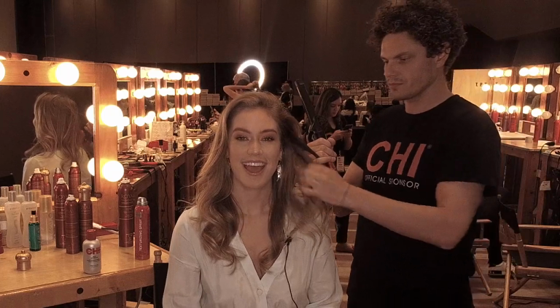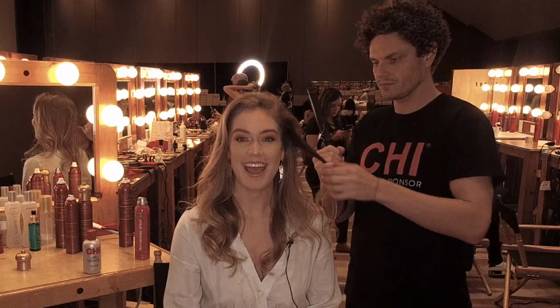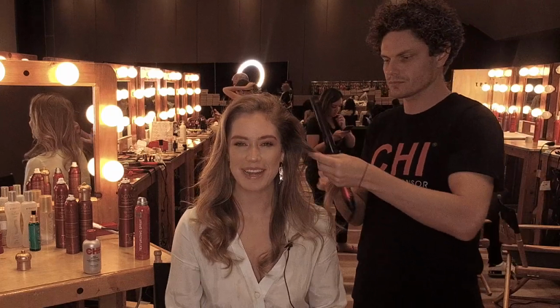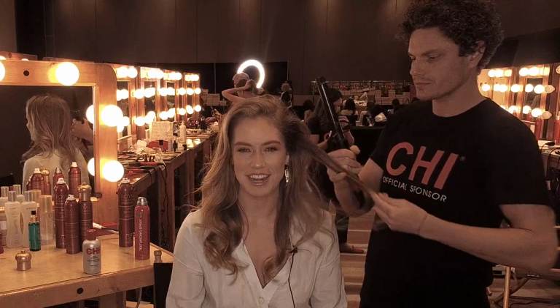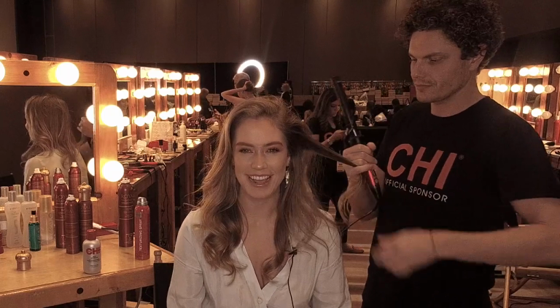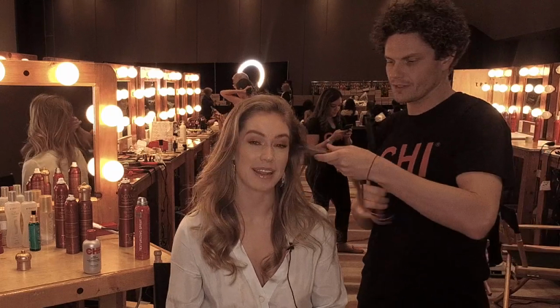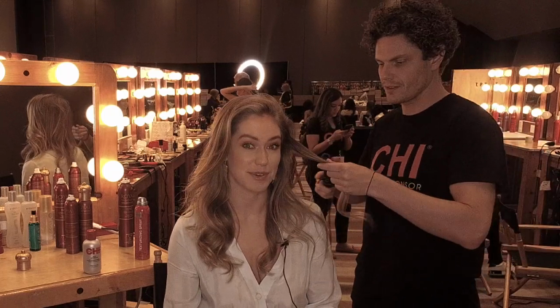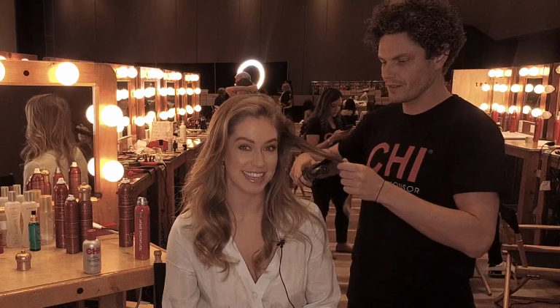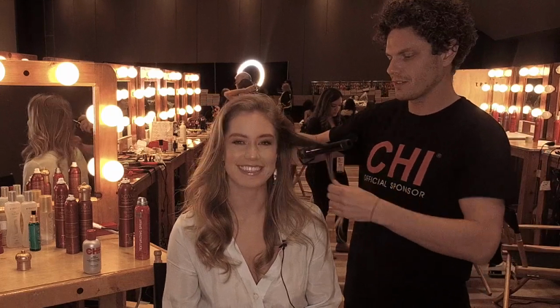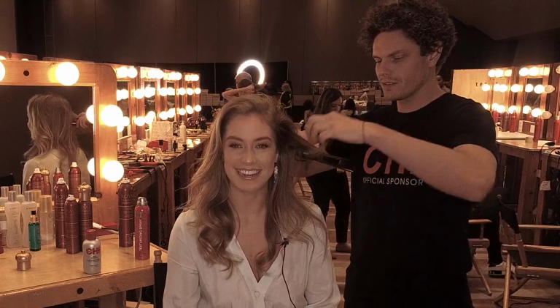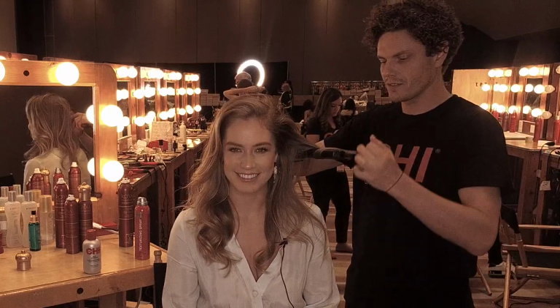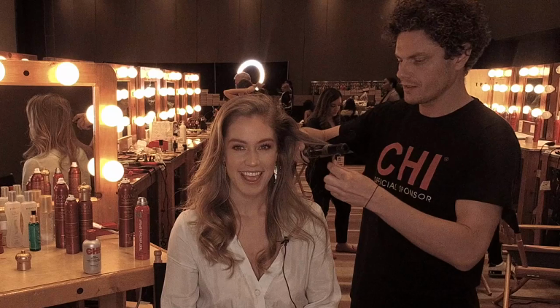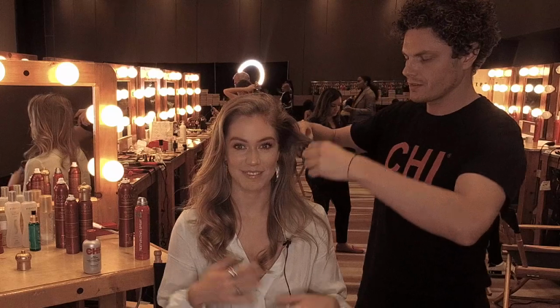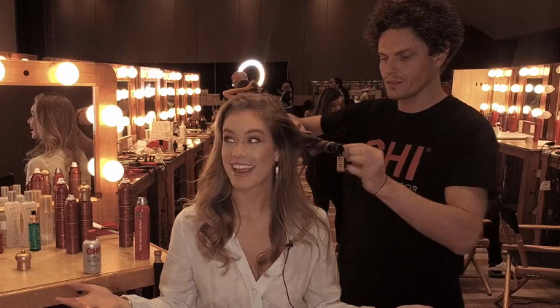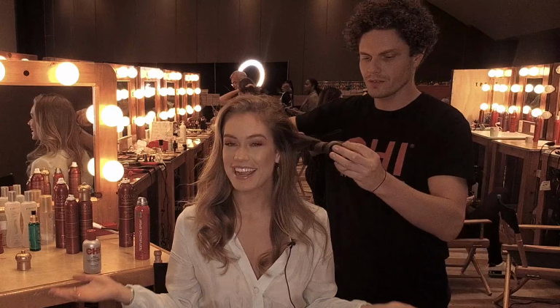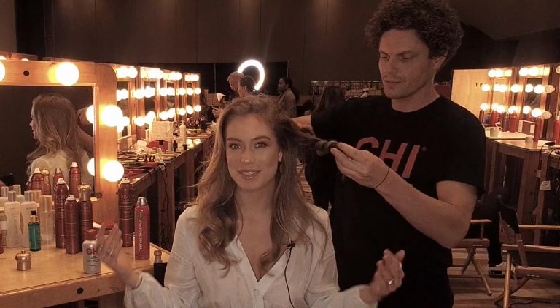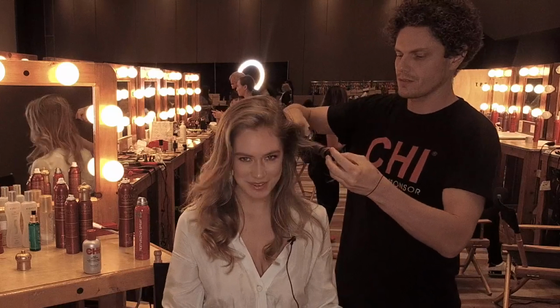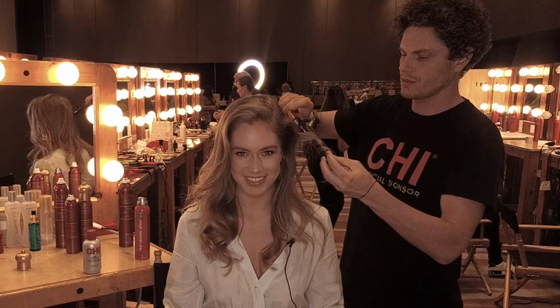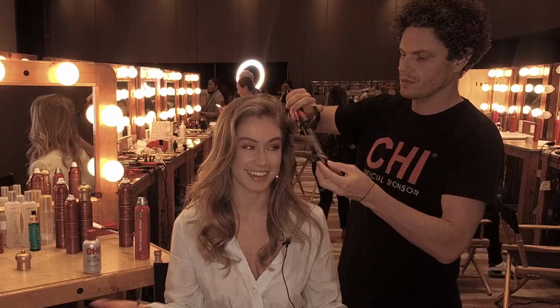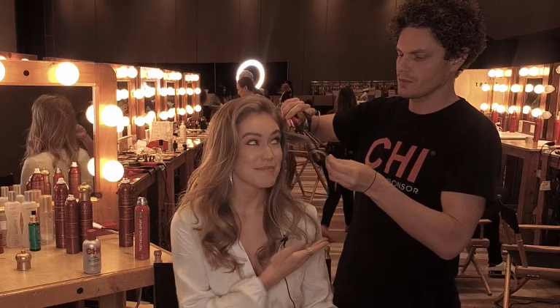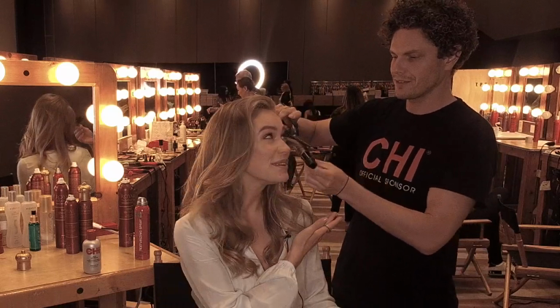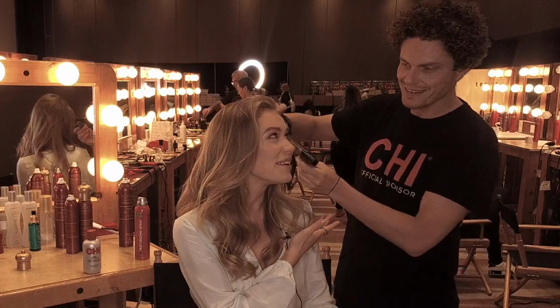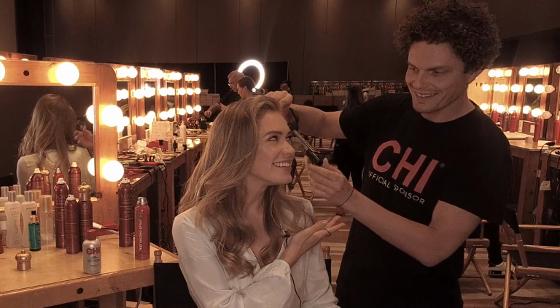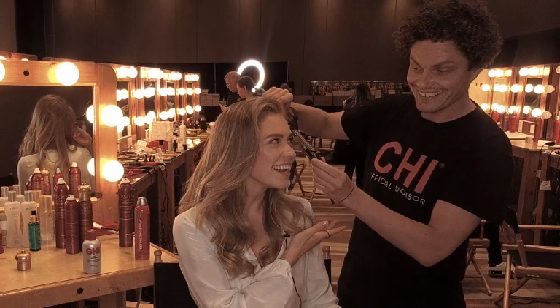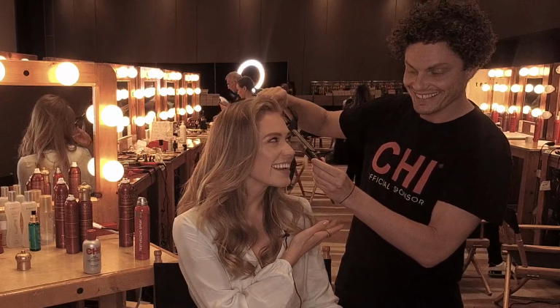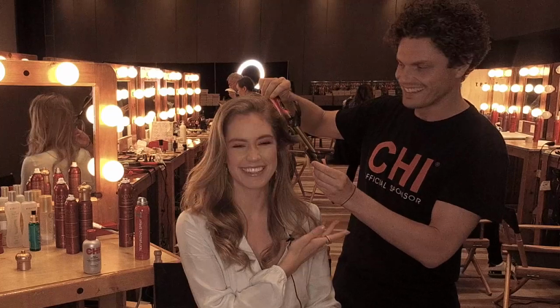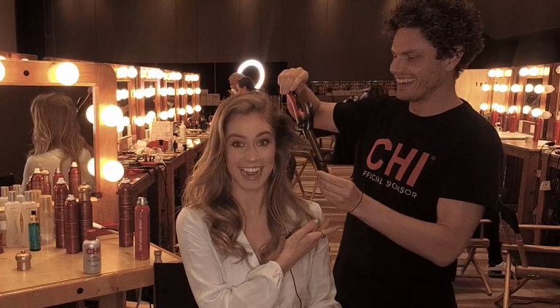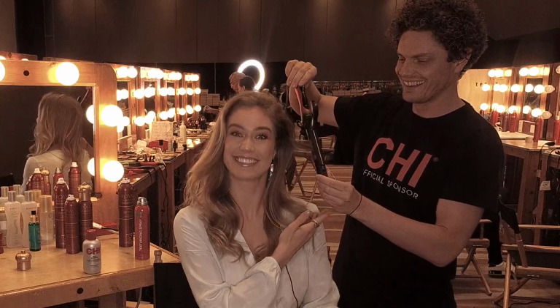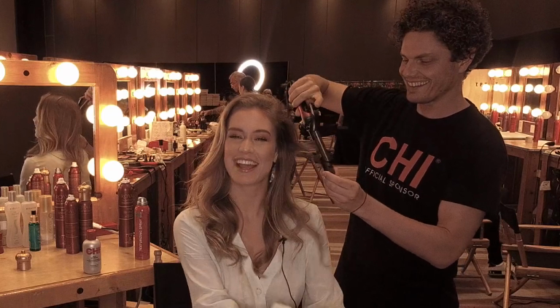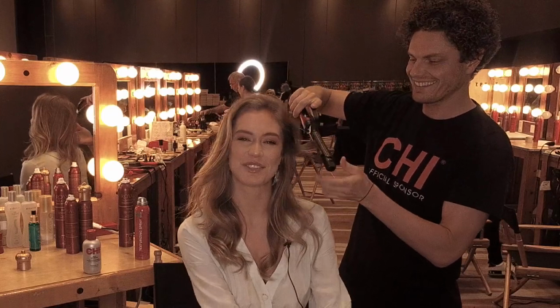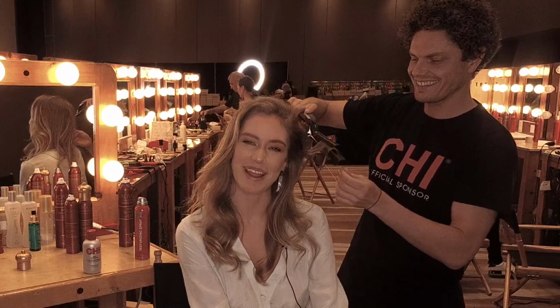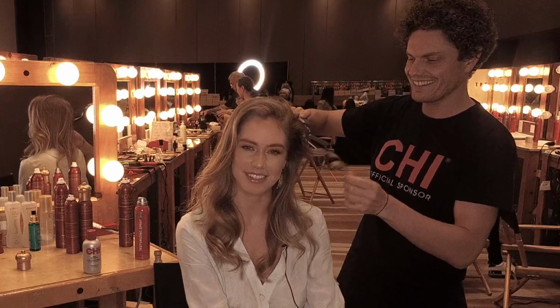Hi, my name is Sharon and I'm representing the Netherlands. We are here at Miss Universe and my beautiful stylist Edgar is doing my hair today.